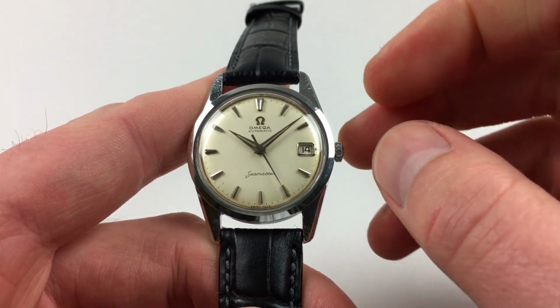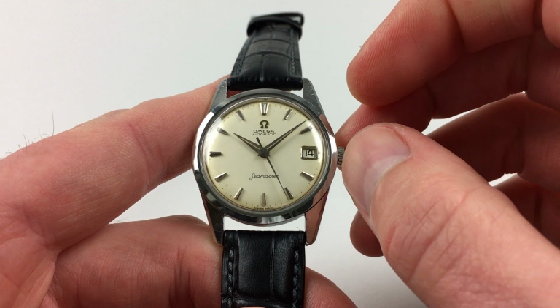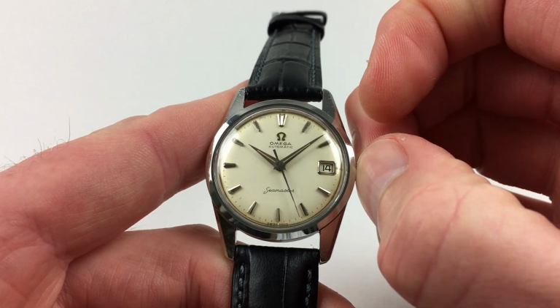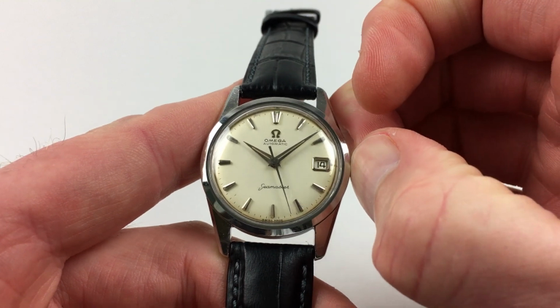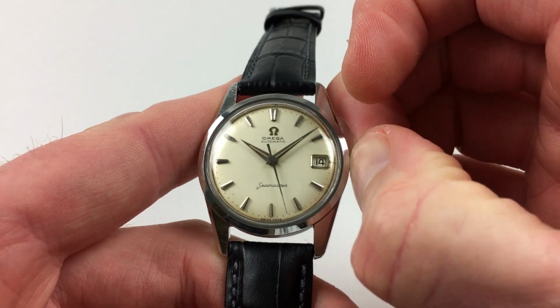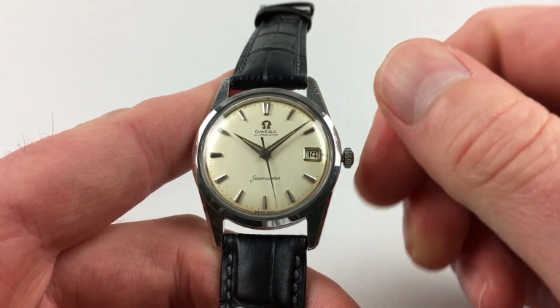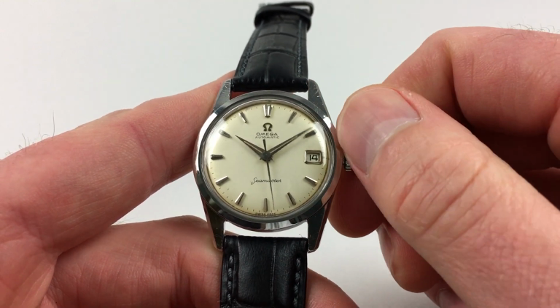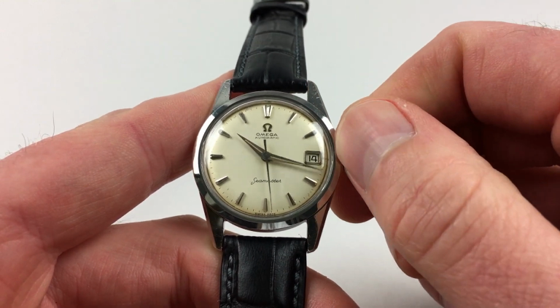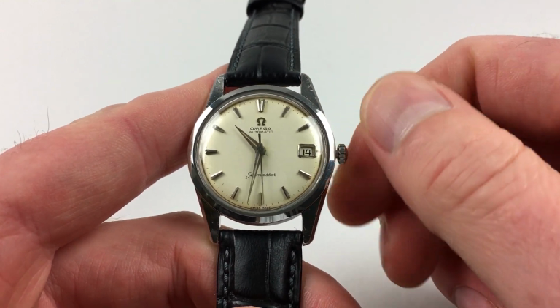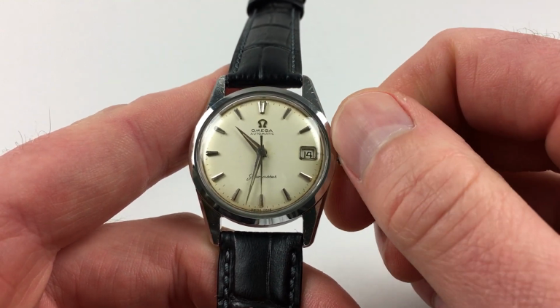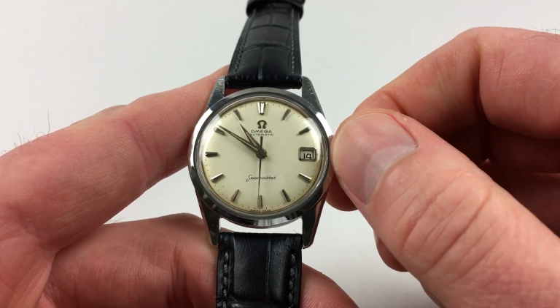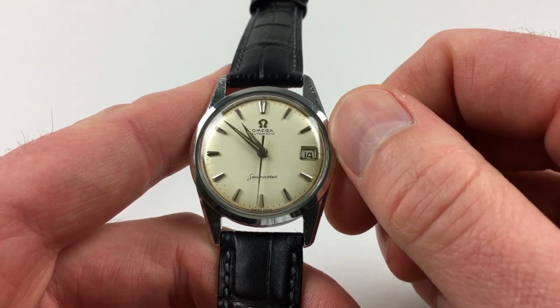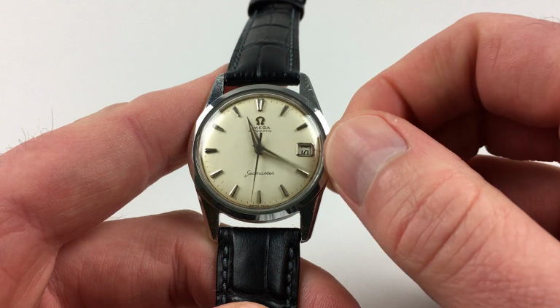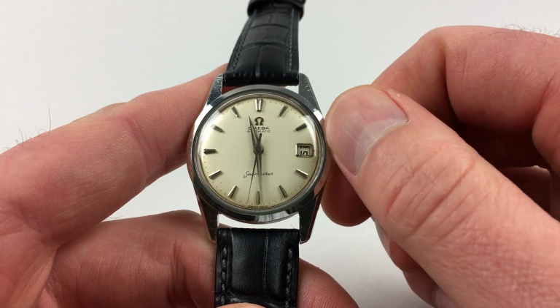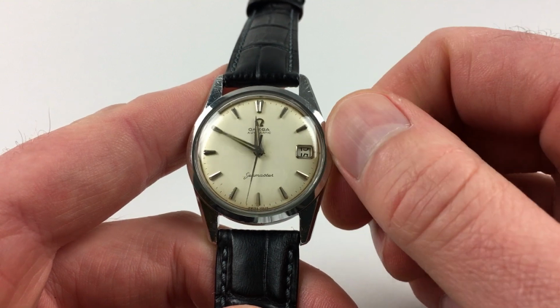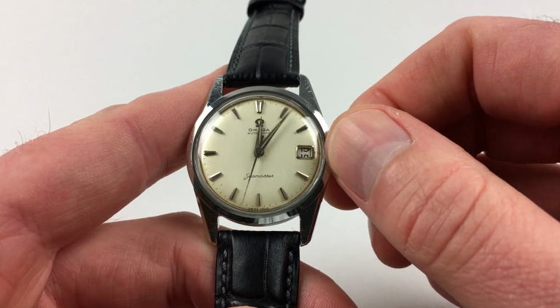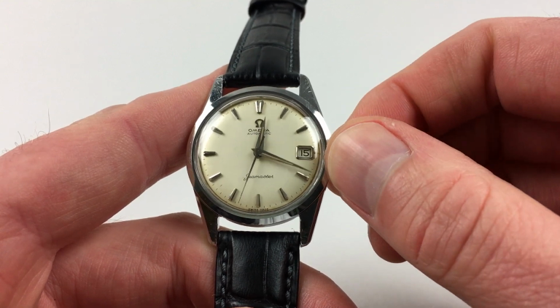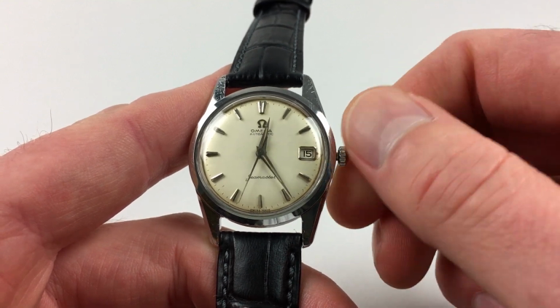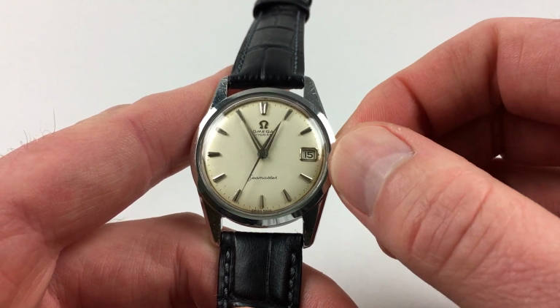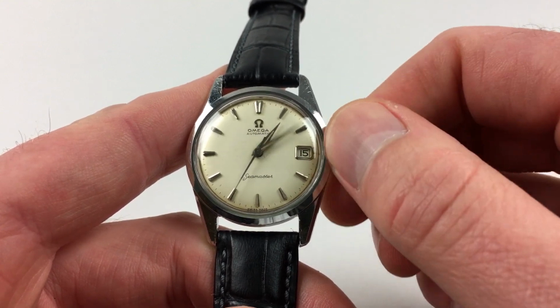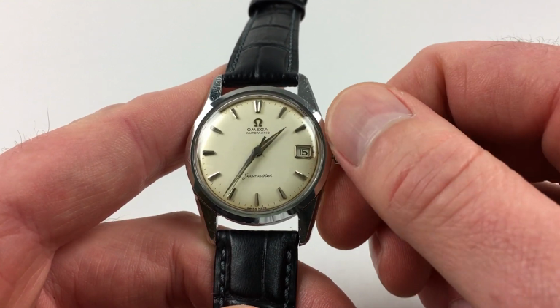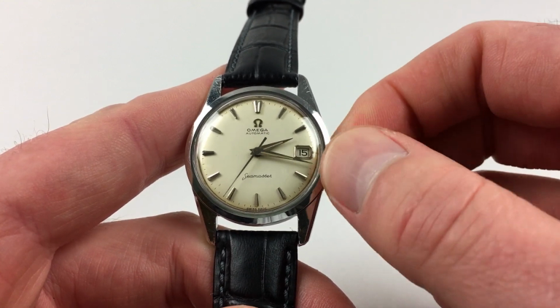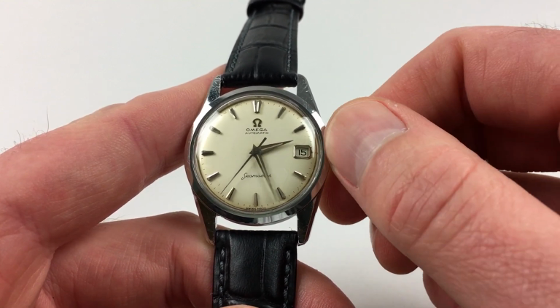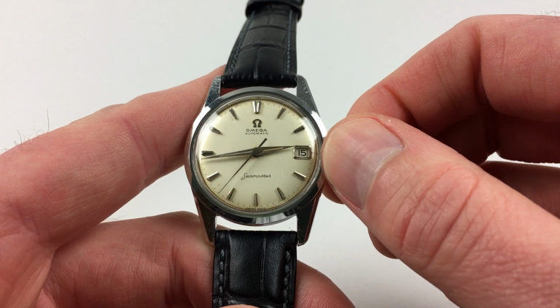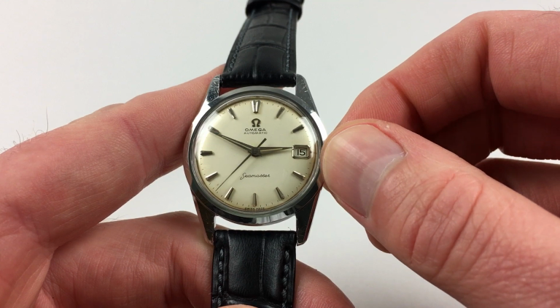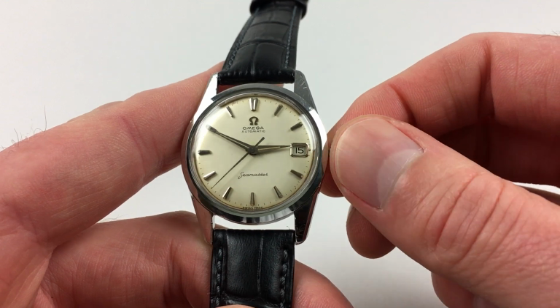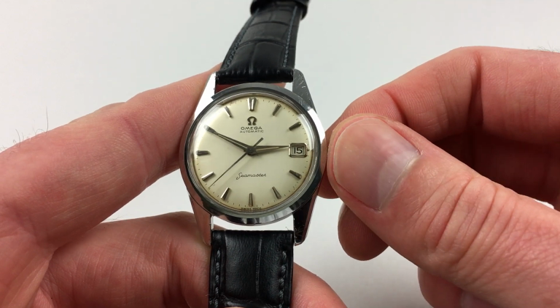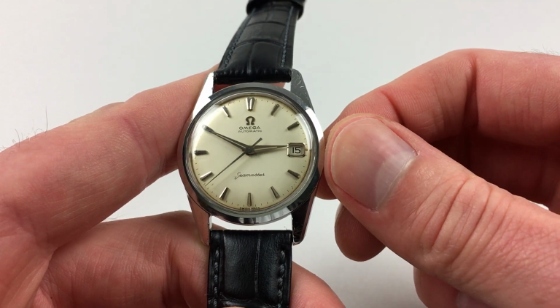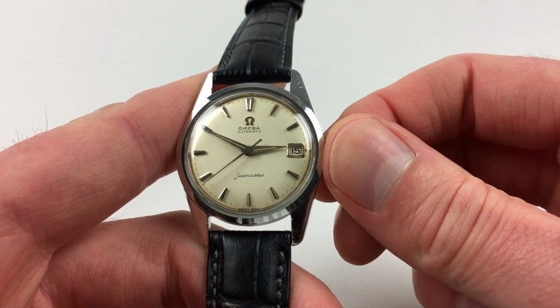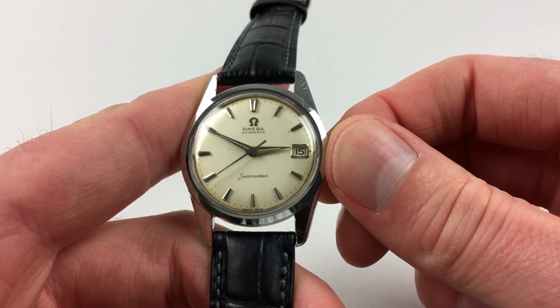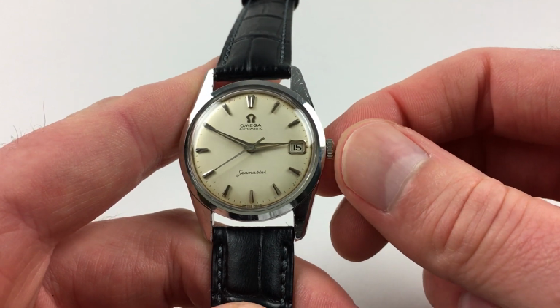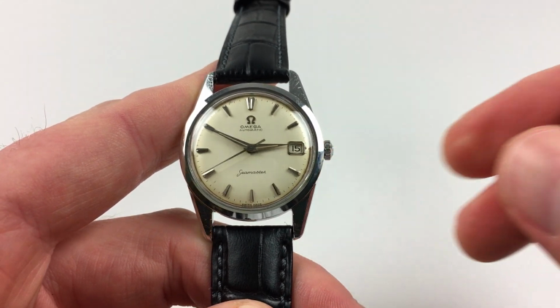Hand settings are in the normal manner by pulling the crown out and turning the hands to the desired time. The date will change each day around midnight, and it can also be manually advanced by moving the hands backwards and forwards between 9pm and 1am until the right date is set.